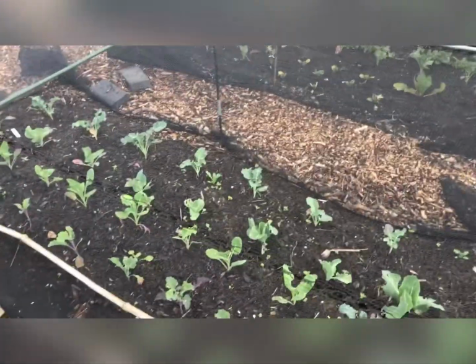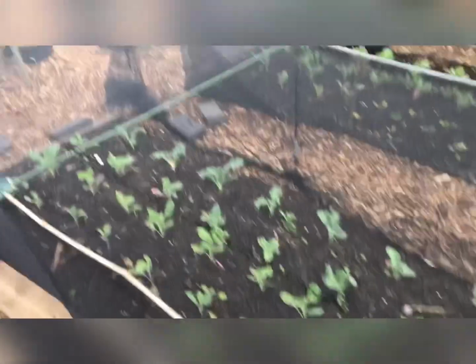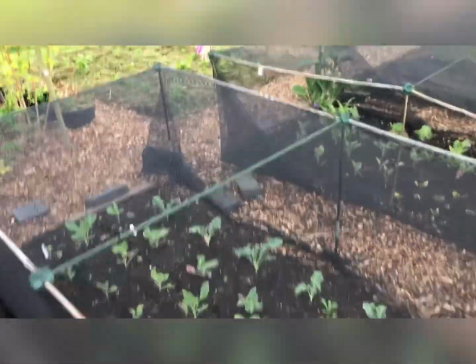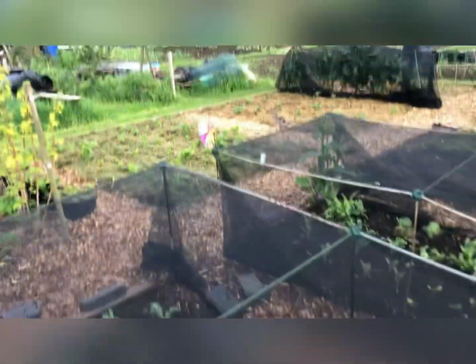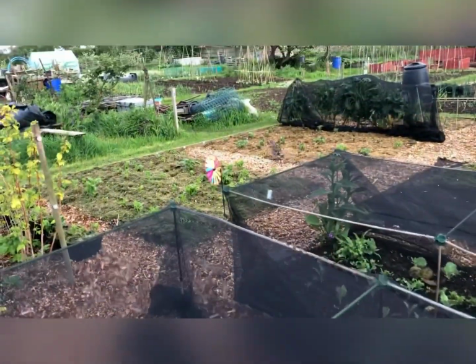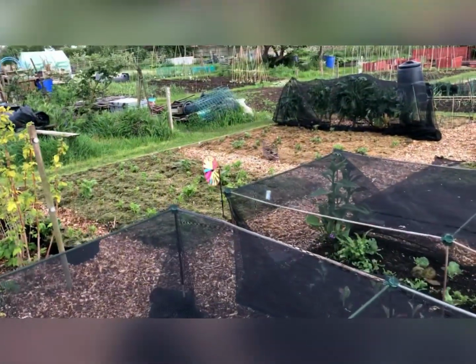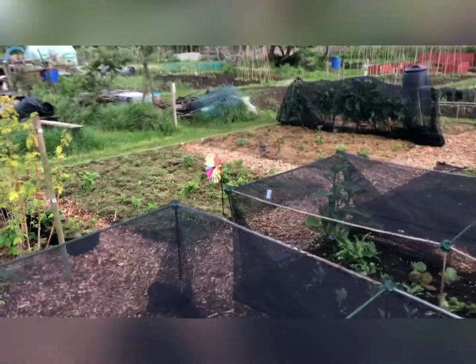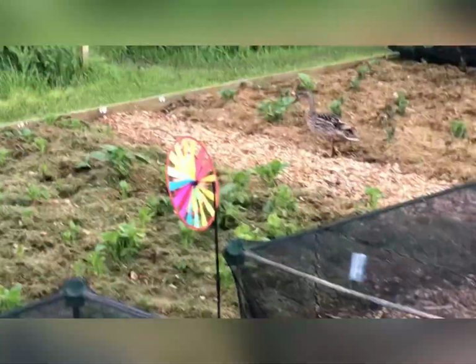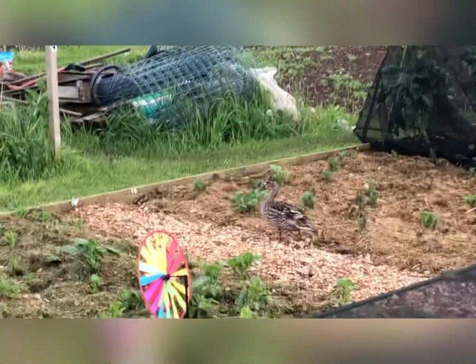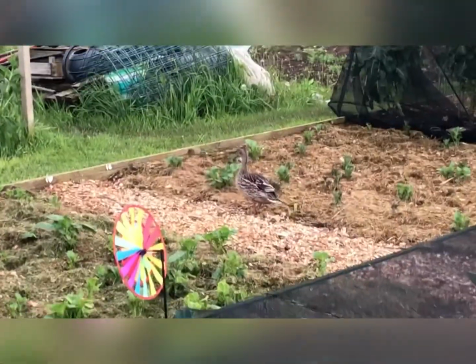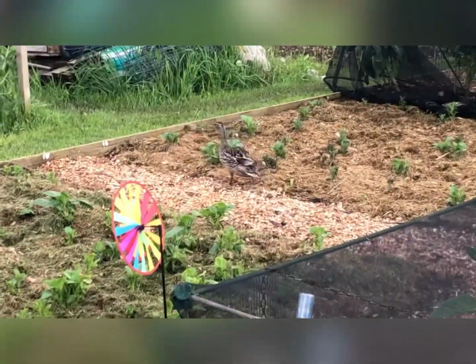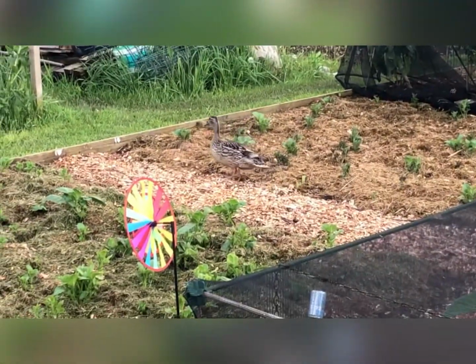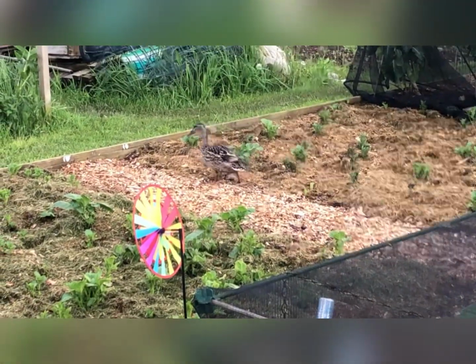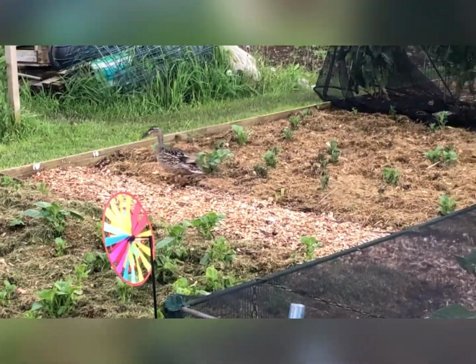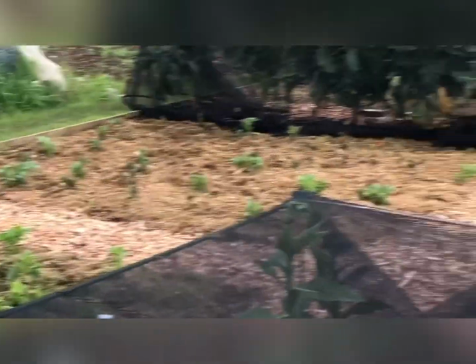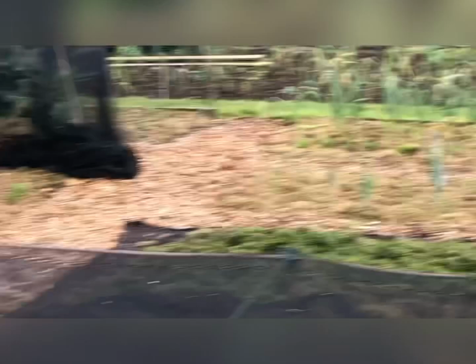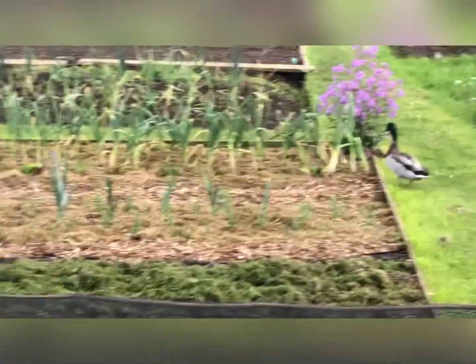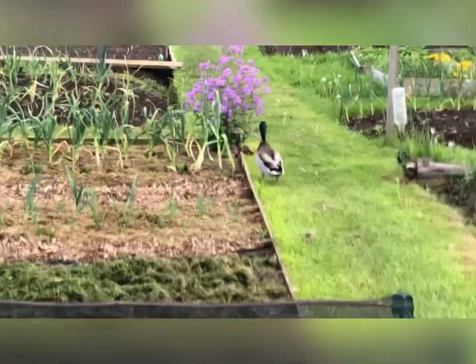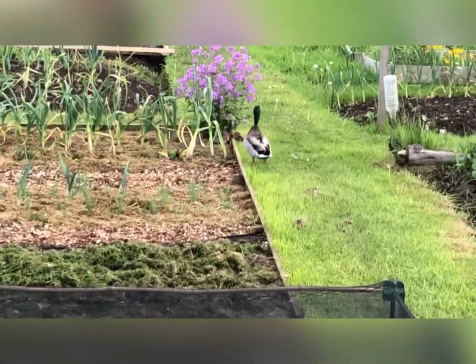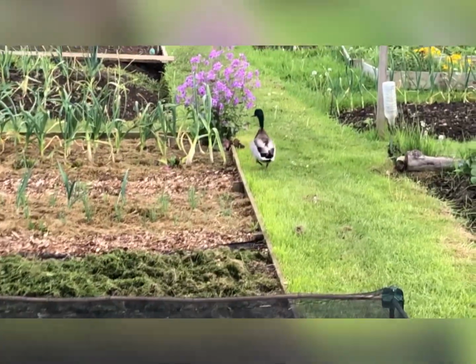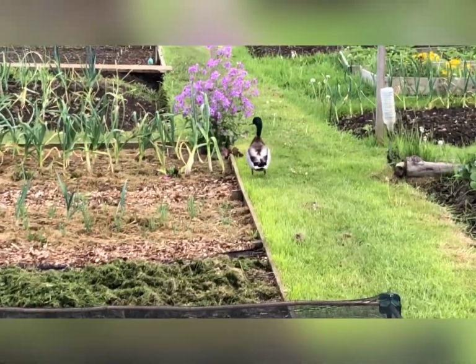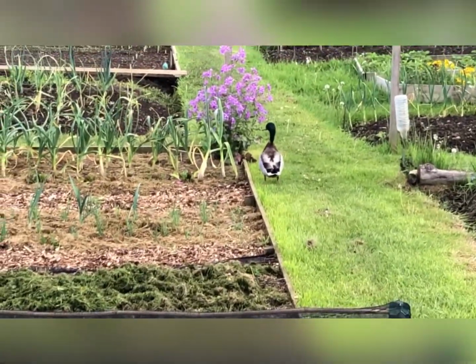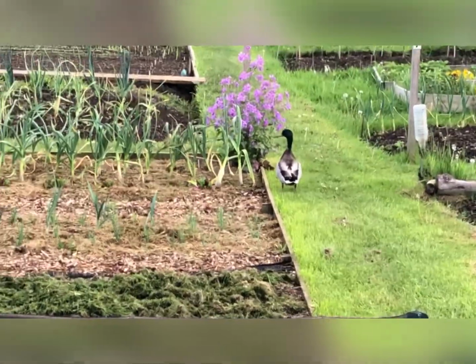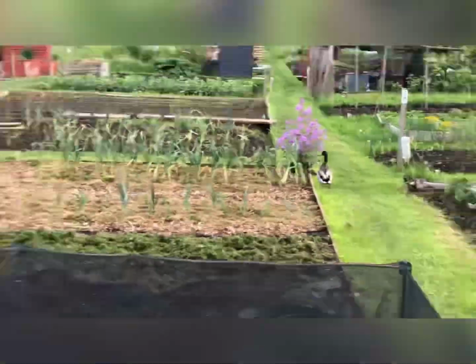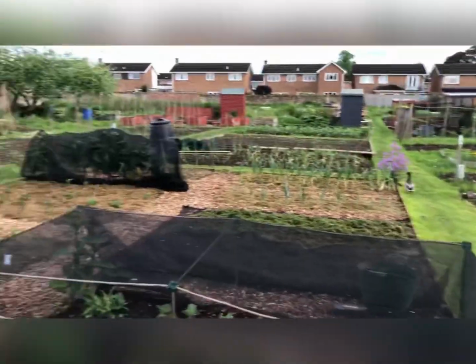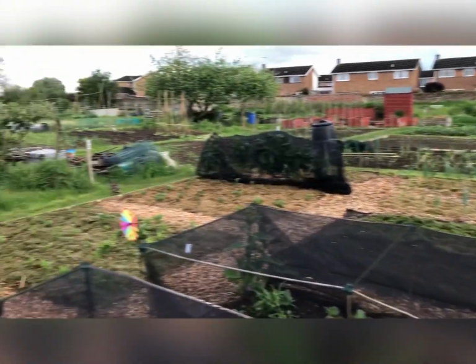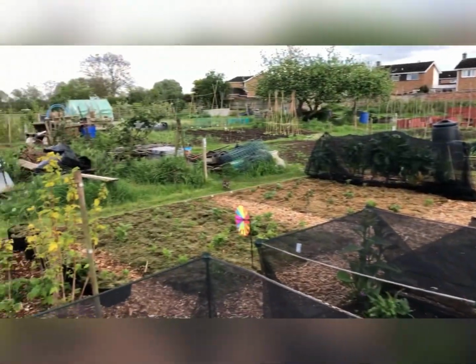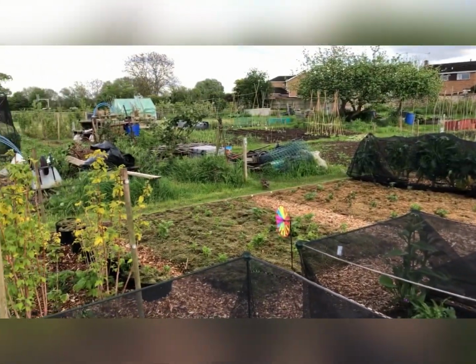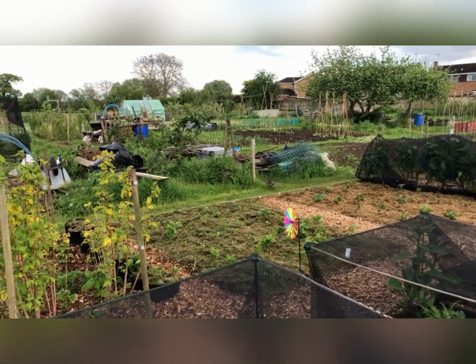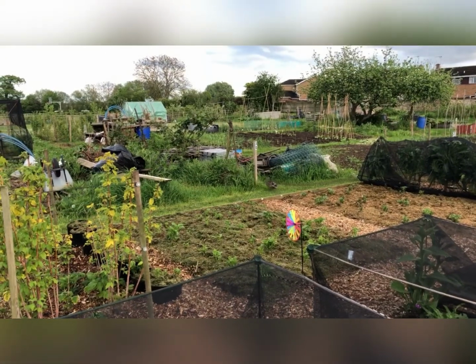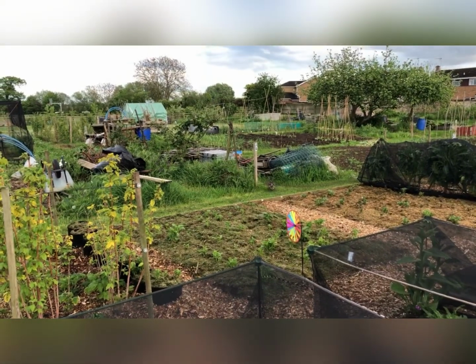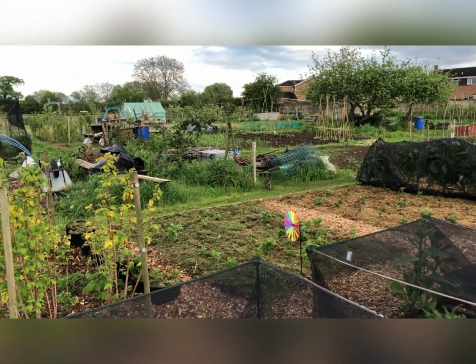Oh look, there's just a couple of ducks wandering across my plot — there's one there, another one there. You can eat any slugs or anything if you want!